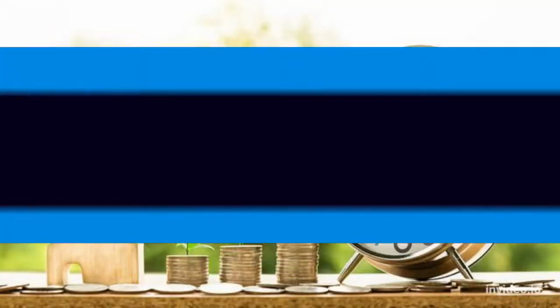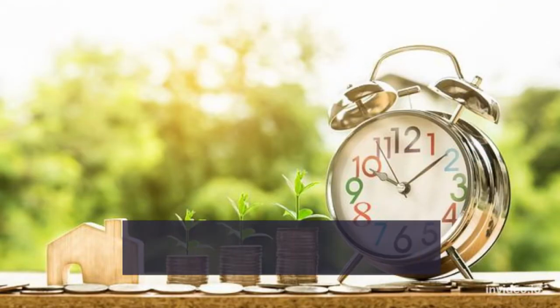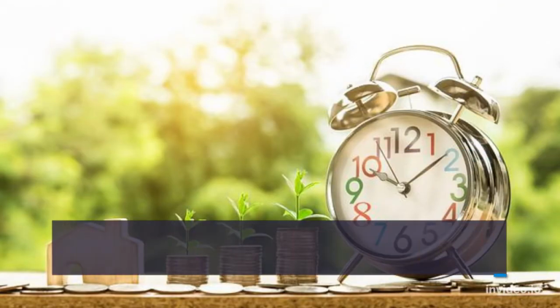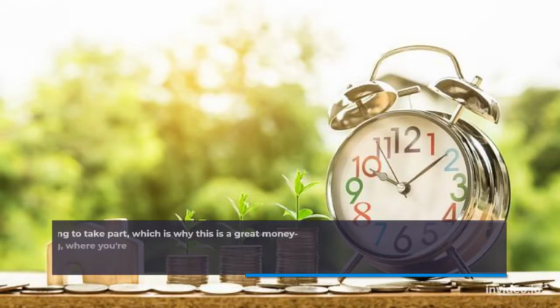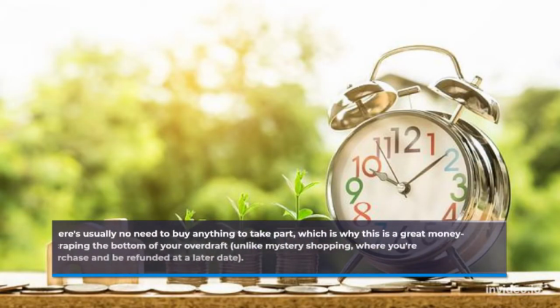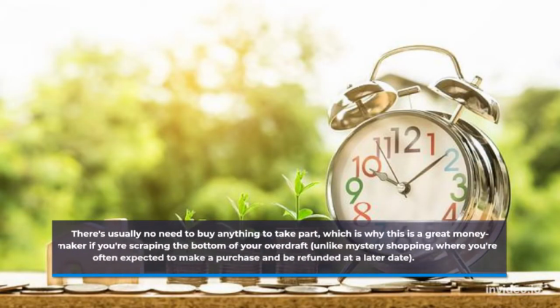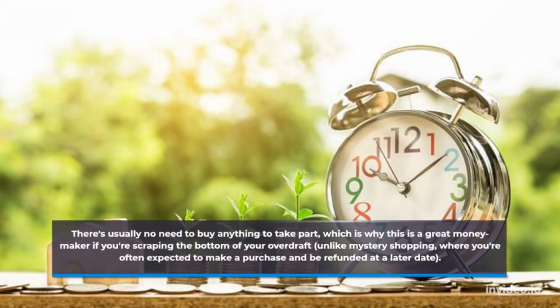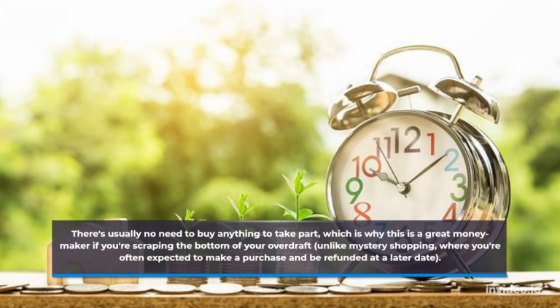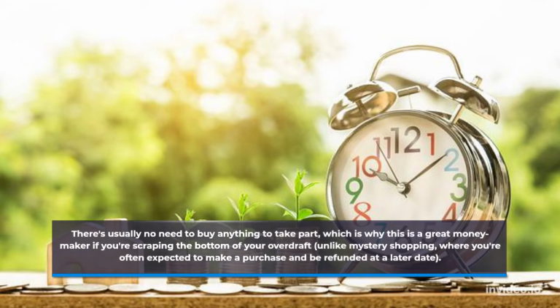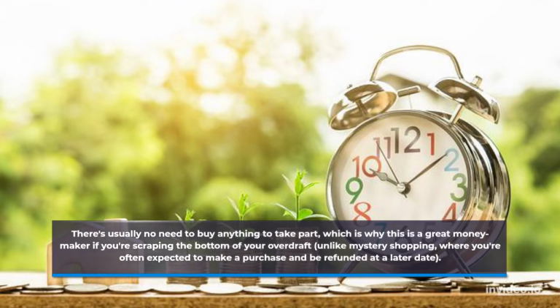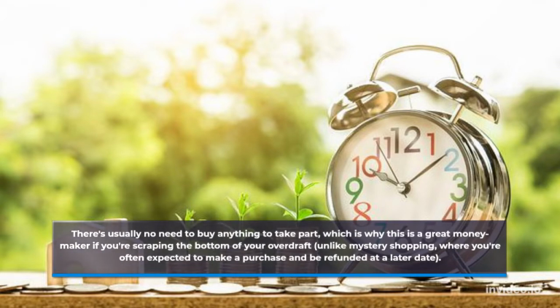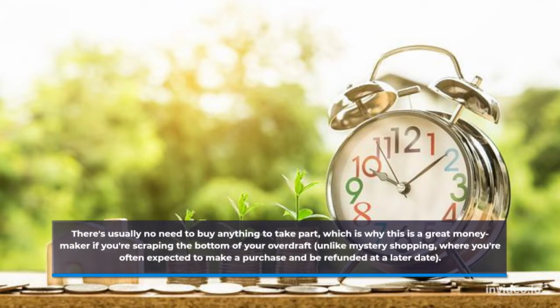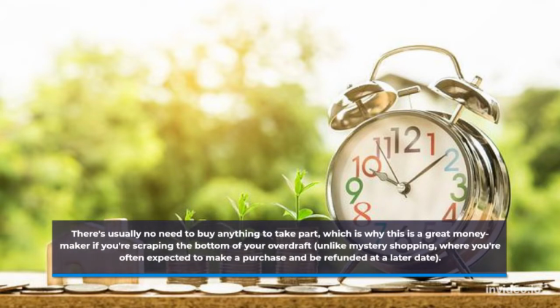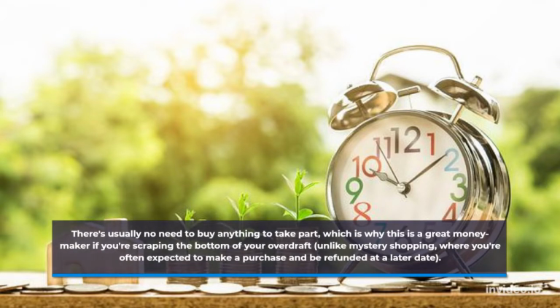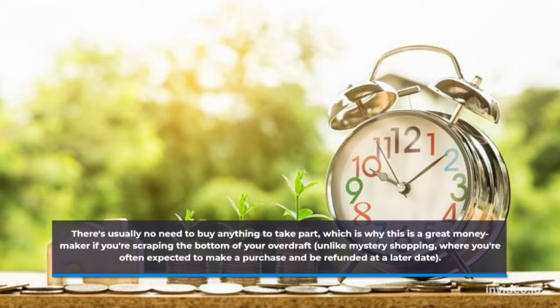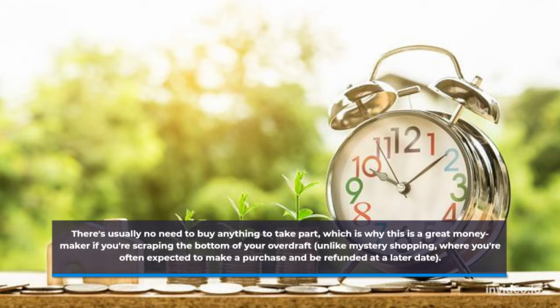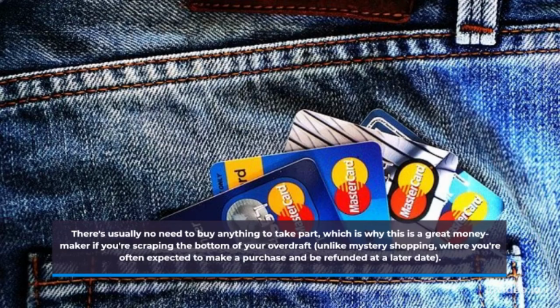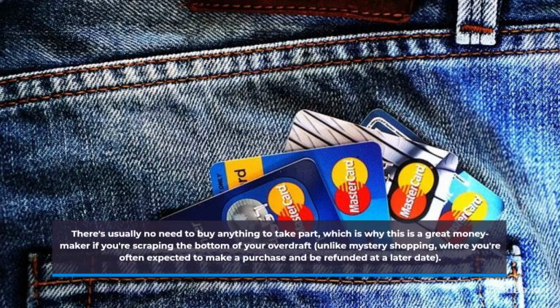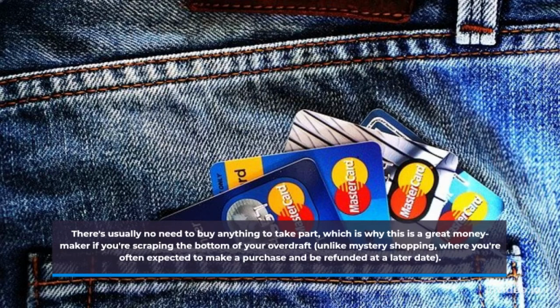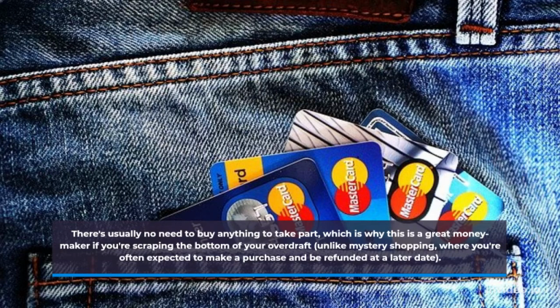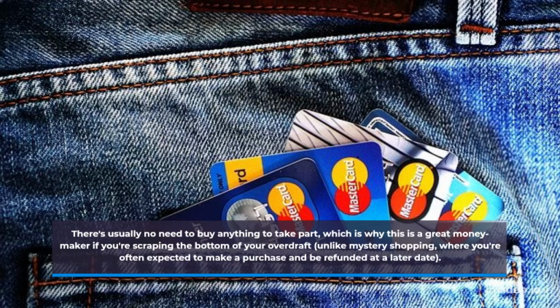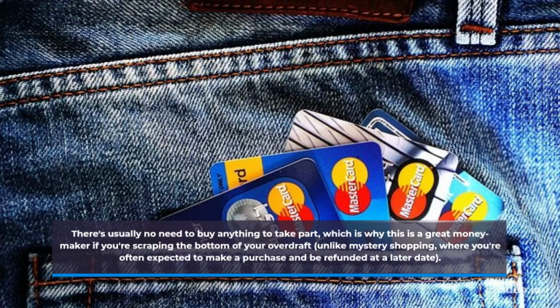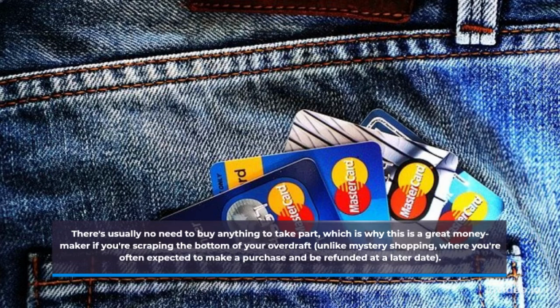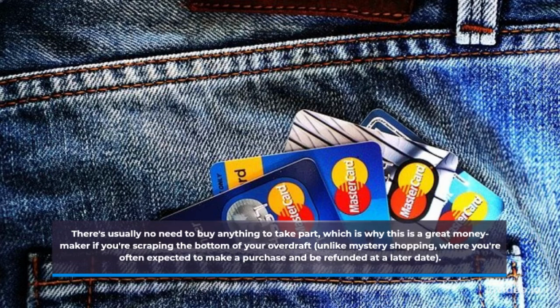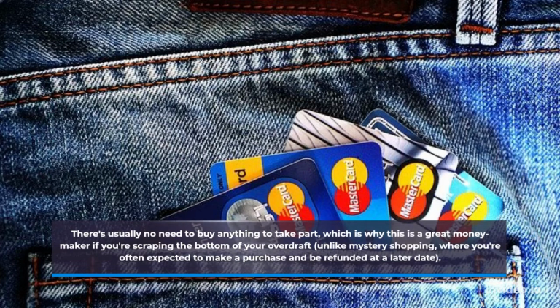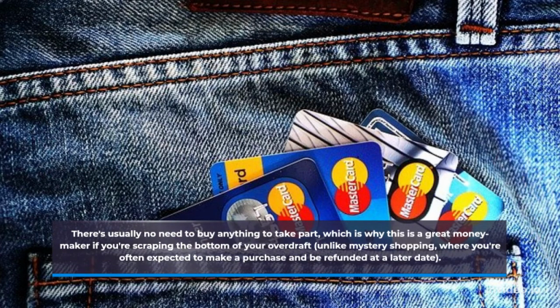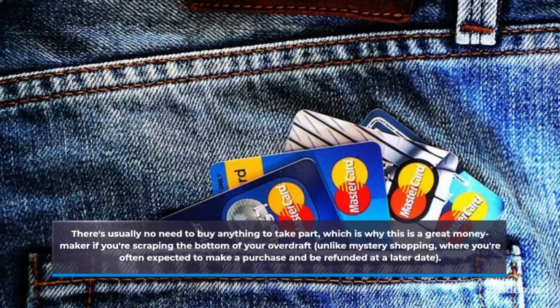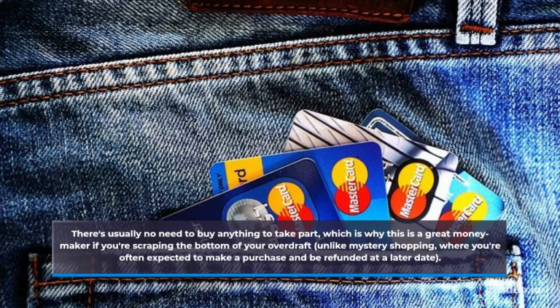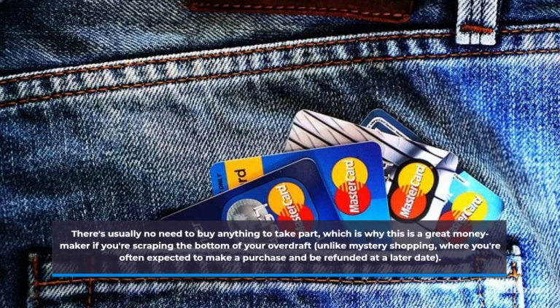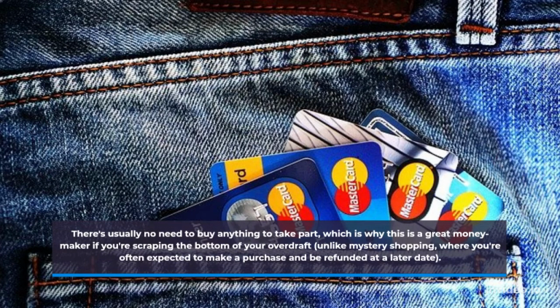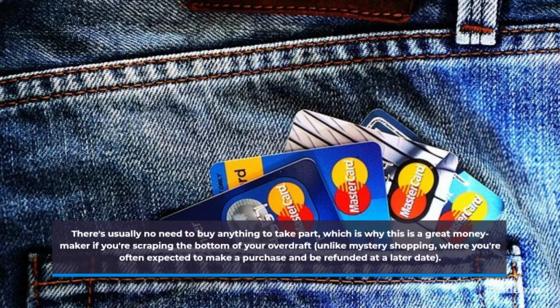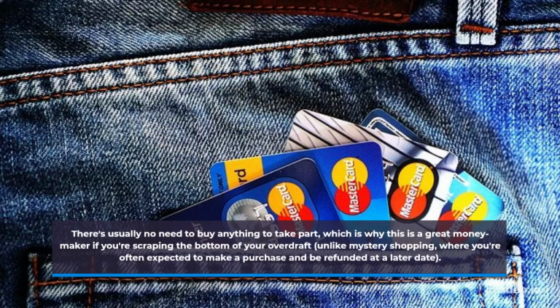There's usually no need to buy anything to take part, which is why this is a great moneymaker if you're scraping the bottom of your overdraft, unlike mystery shopping, where you're often expected to make a purchase and be refunded at a later date.